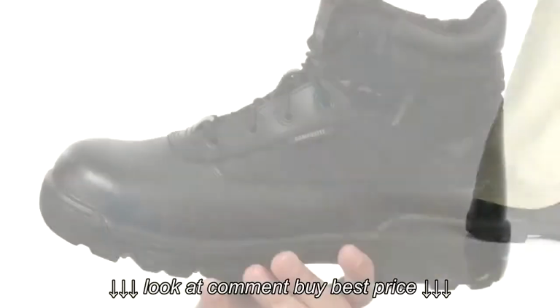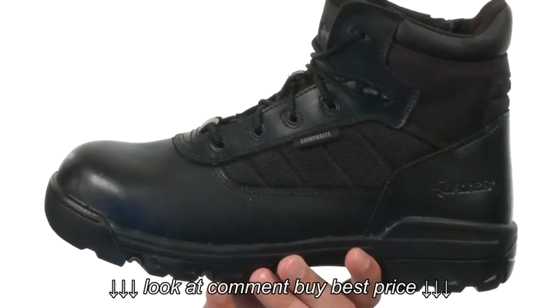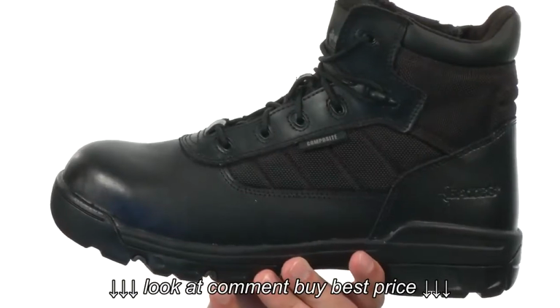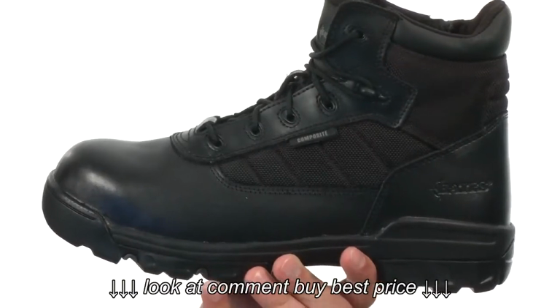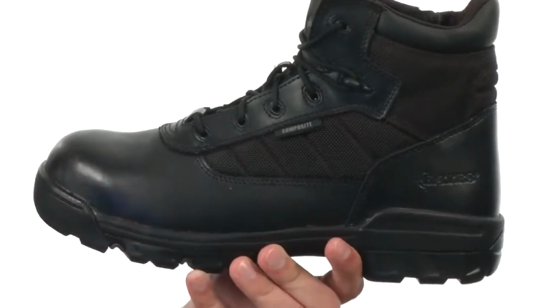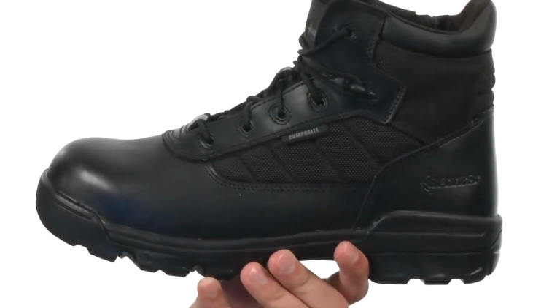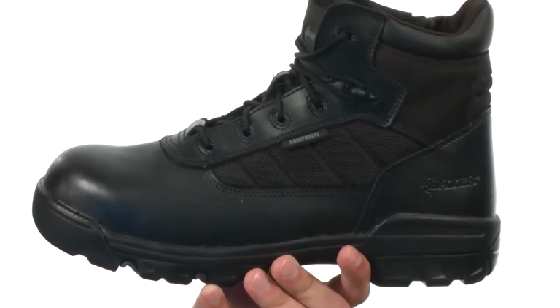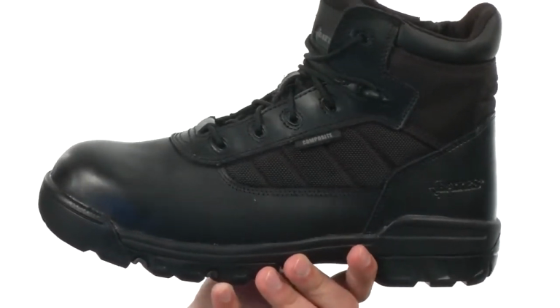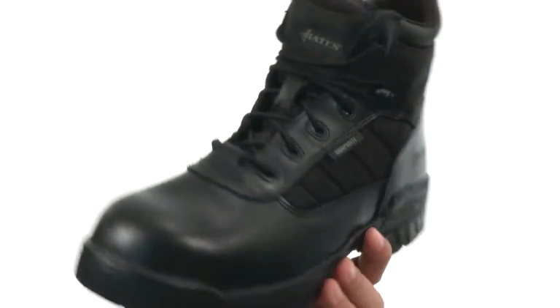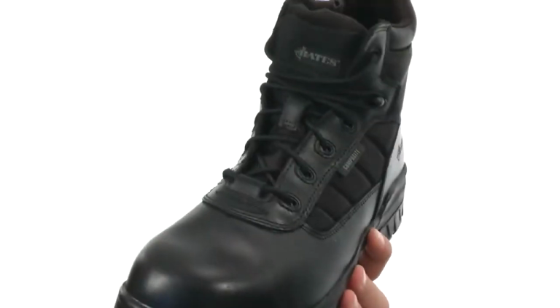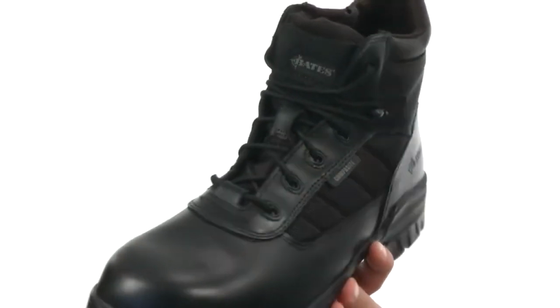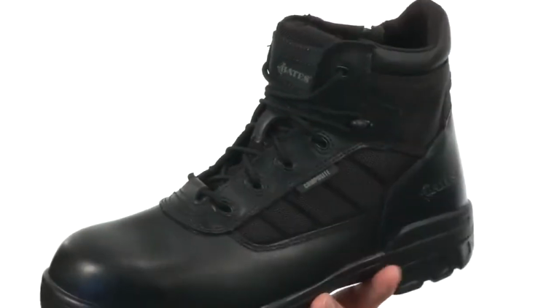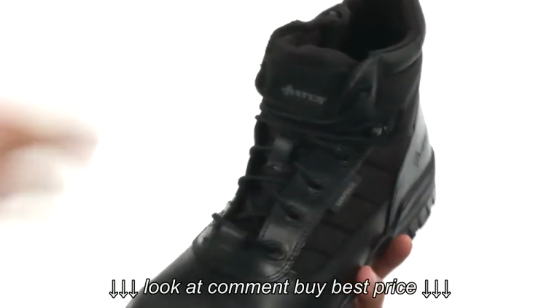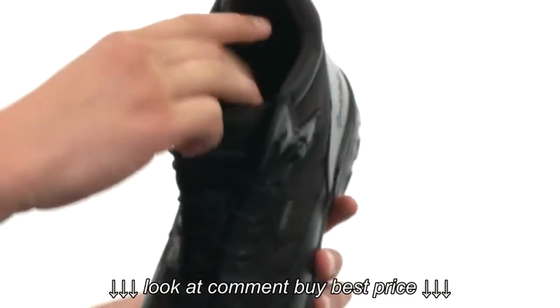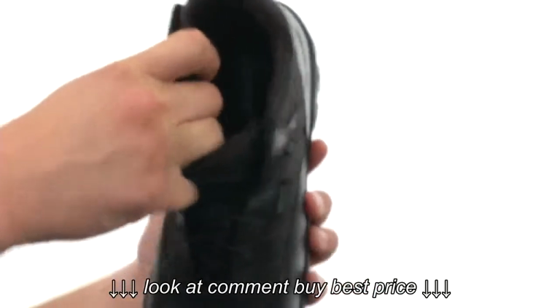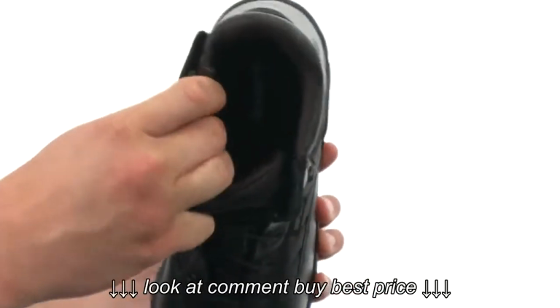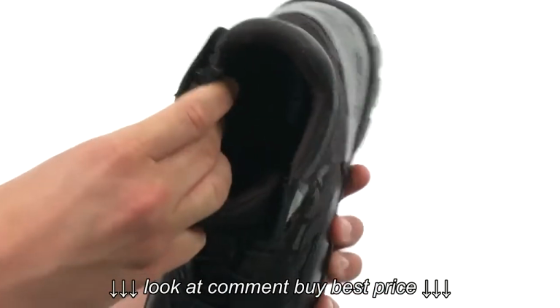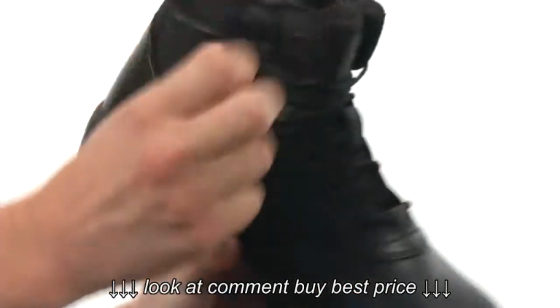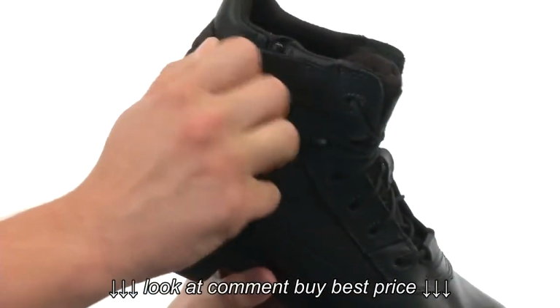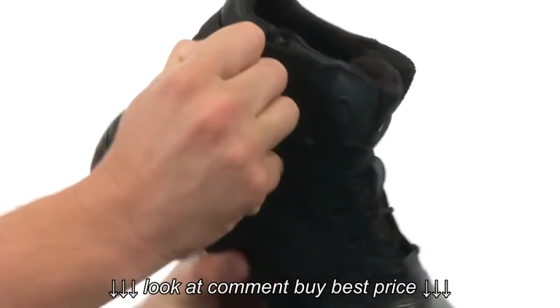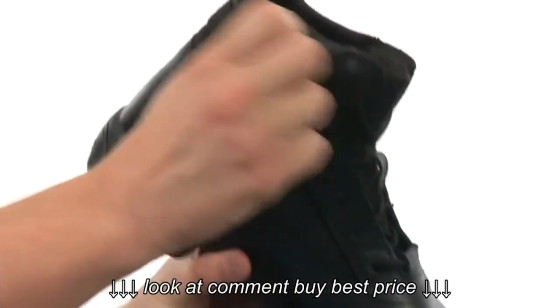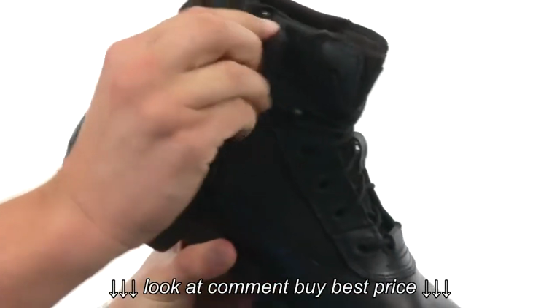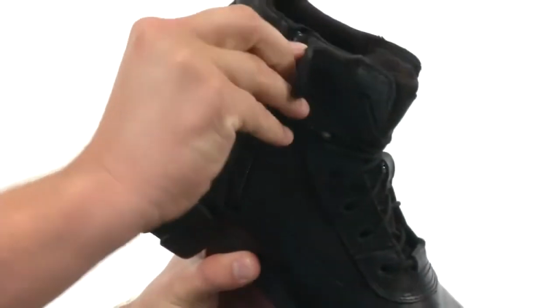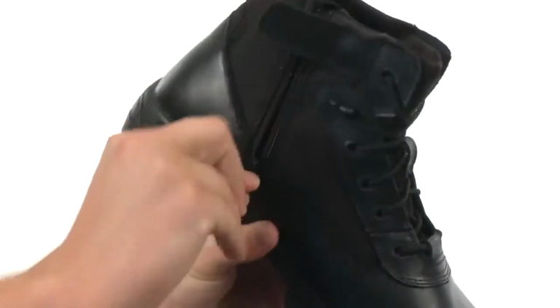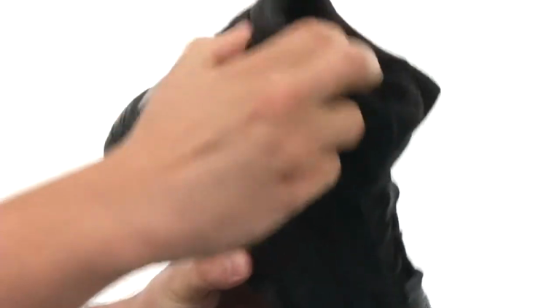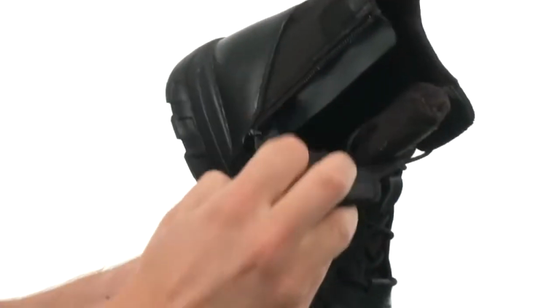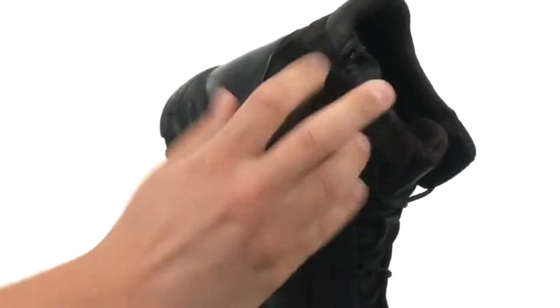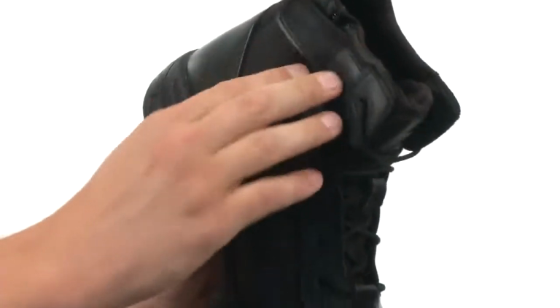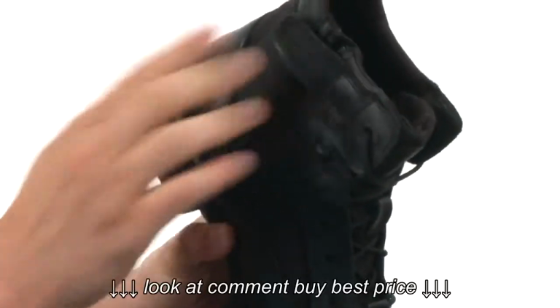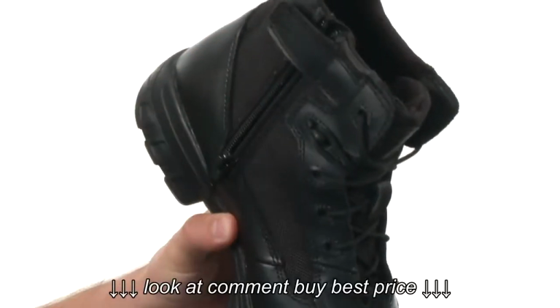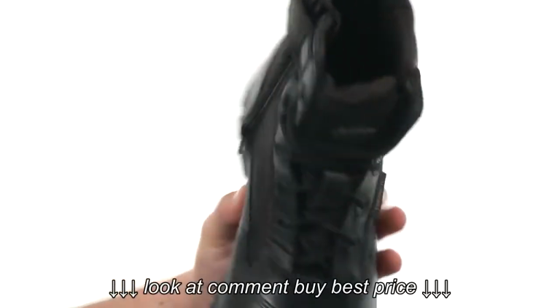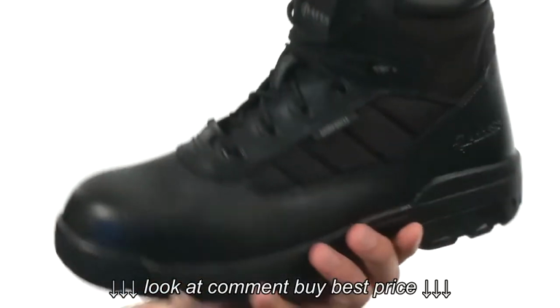These boots feature a combination of leather and ballistic nylon material. You got a traditional lace-up system in the front with lots of padding around that inside collar and tongue. You also have a hook-in lube closure on the side with a zipper closure for an easier on and off, and to ensure you have a snug, secure fit.